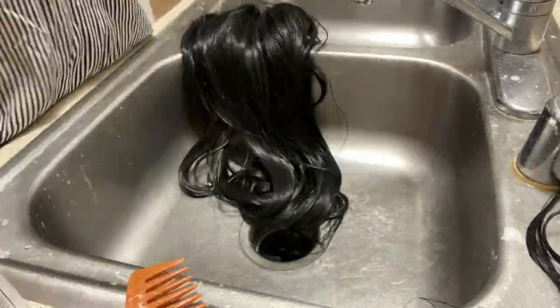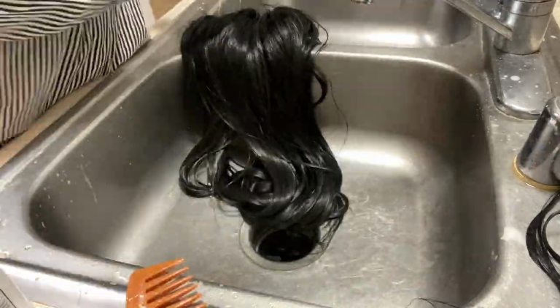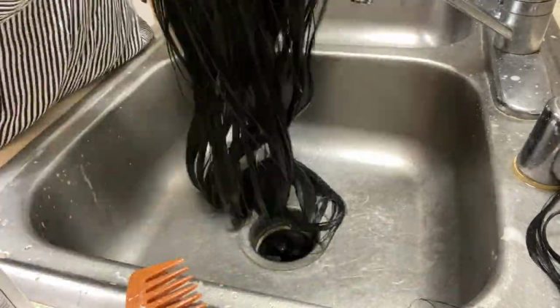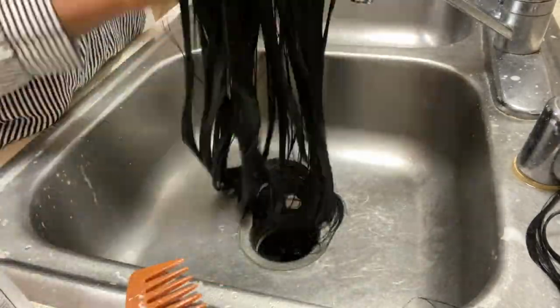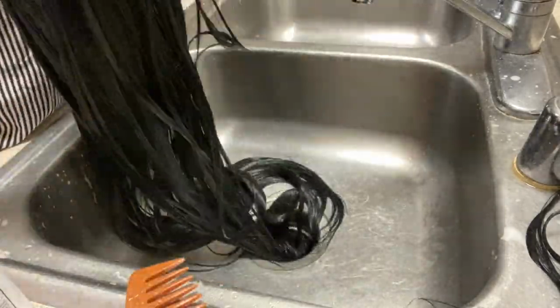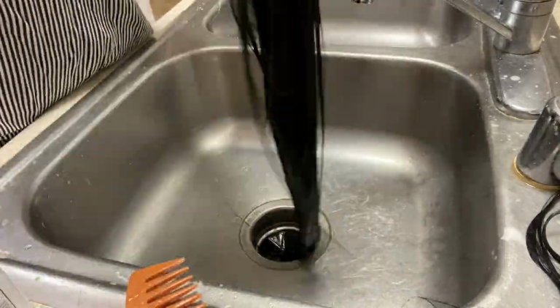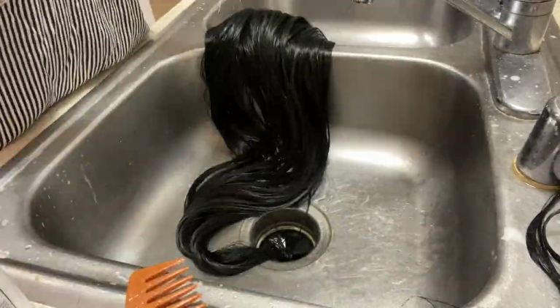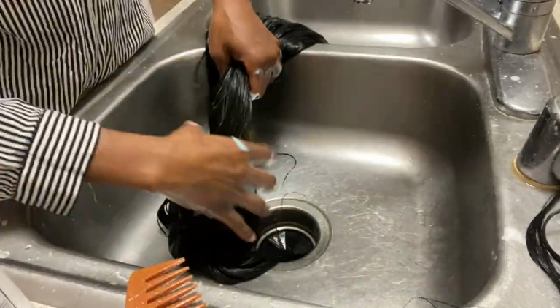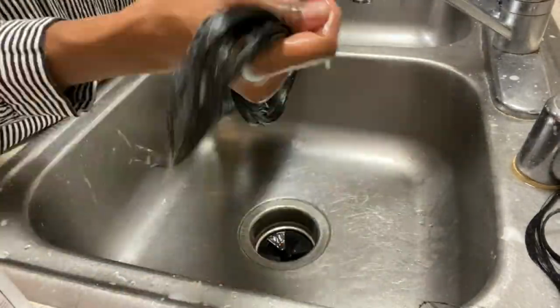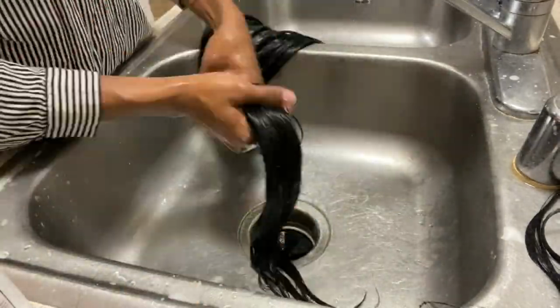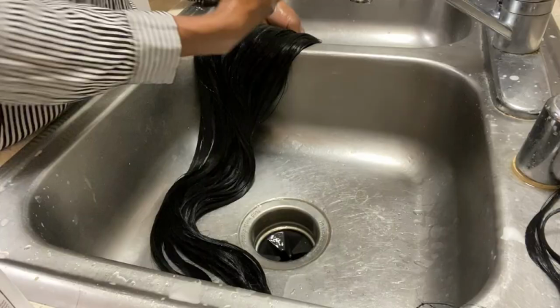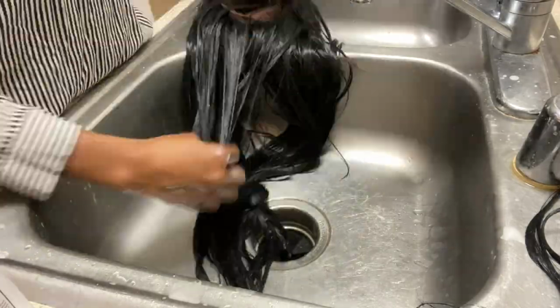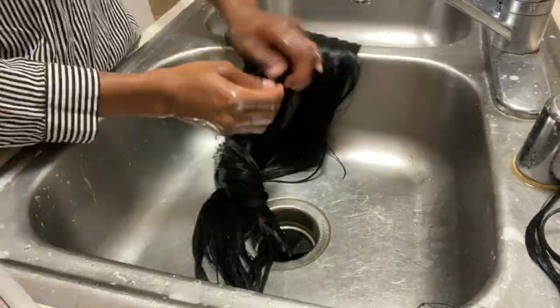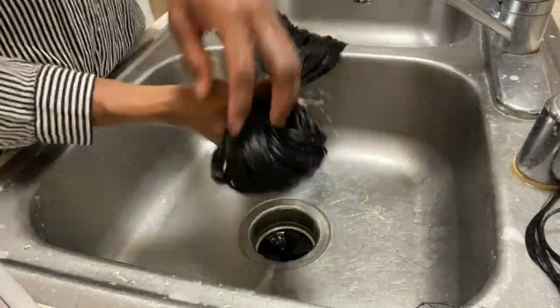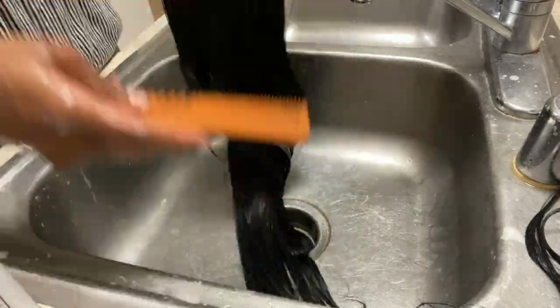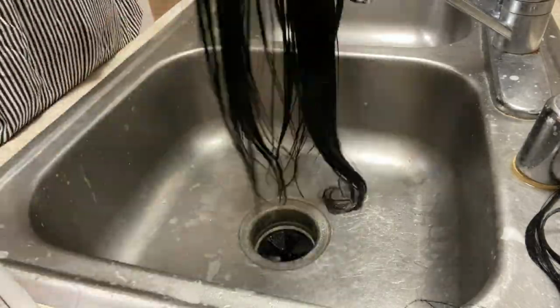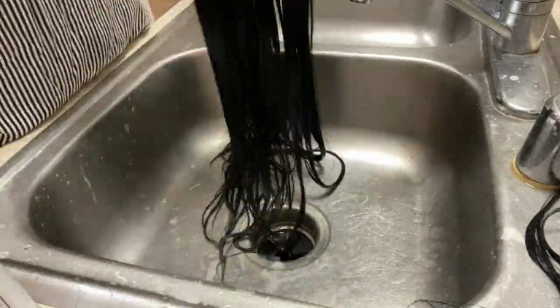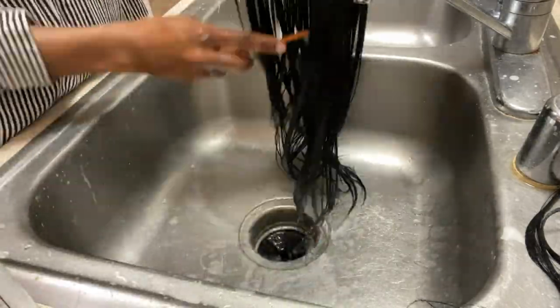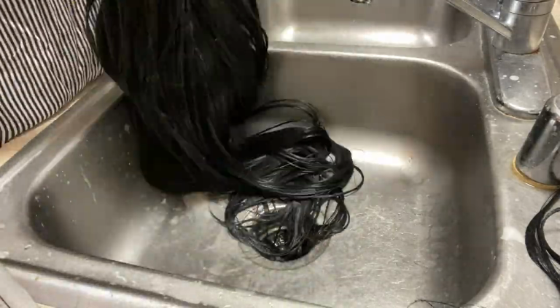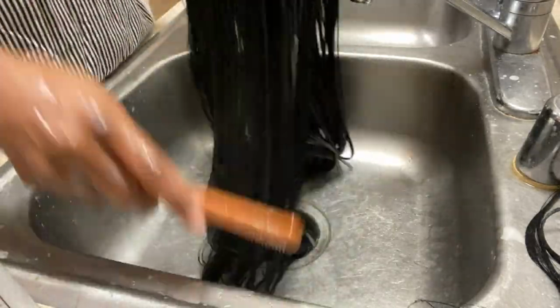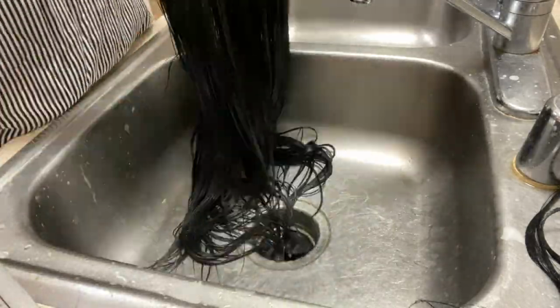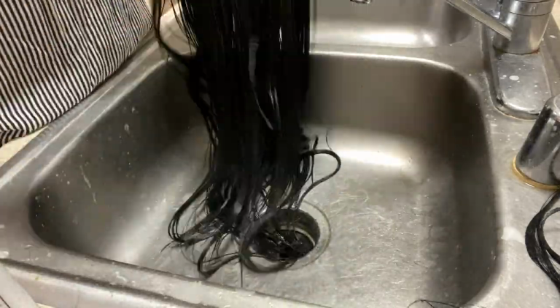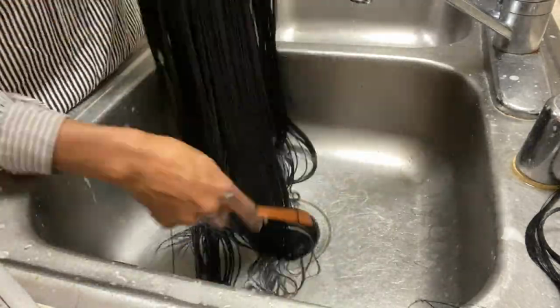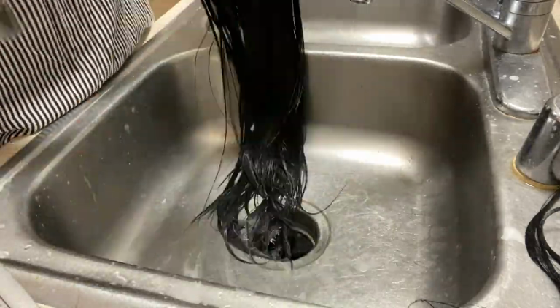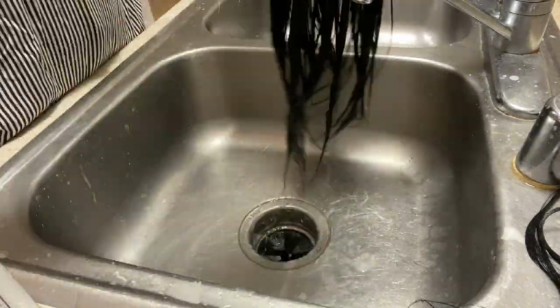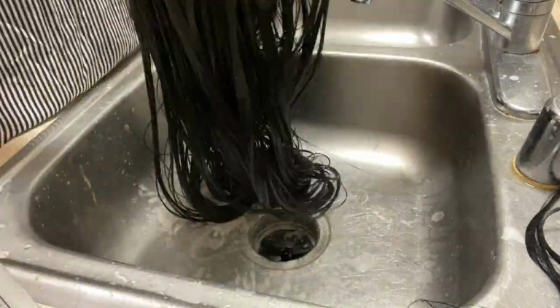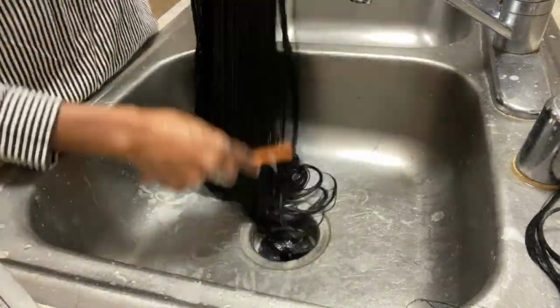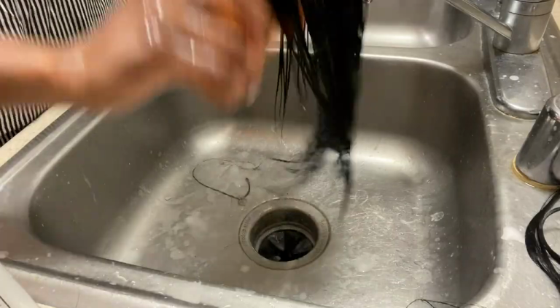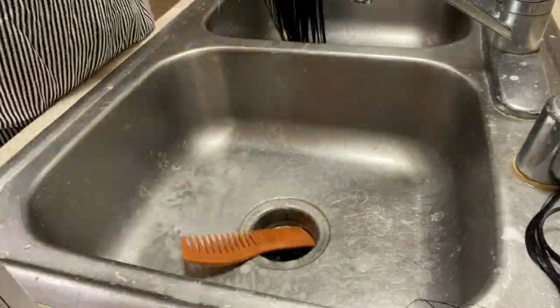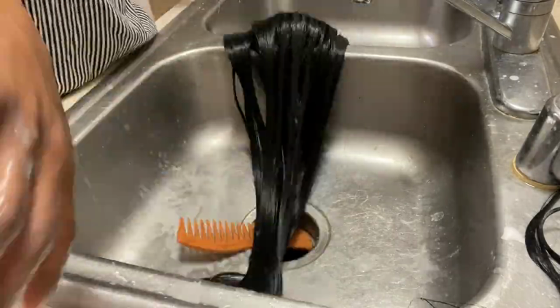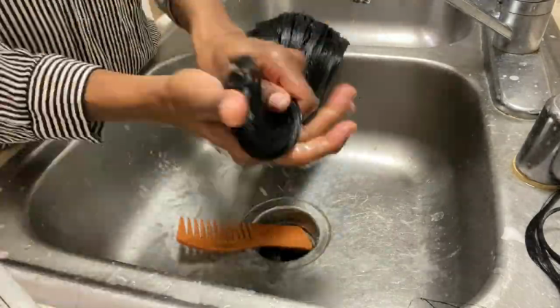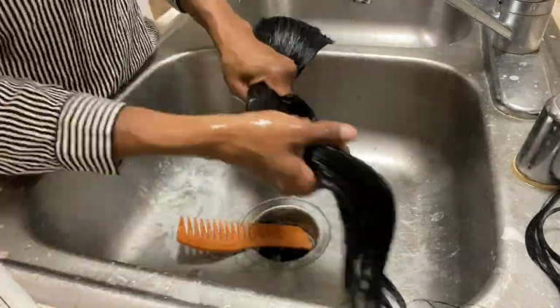Now I'm just going to add the conditioner onto the hair. I don't know if you guys can tell the difference, but I can definitely tell that the hair is much more soft.